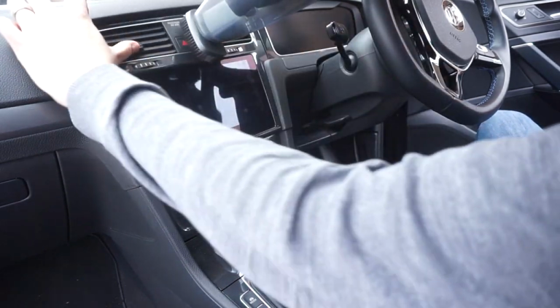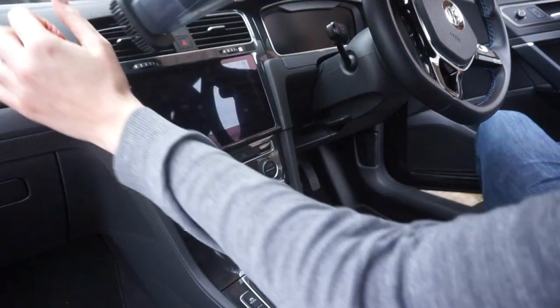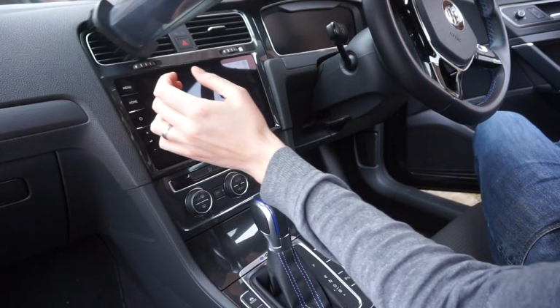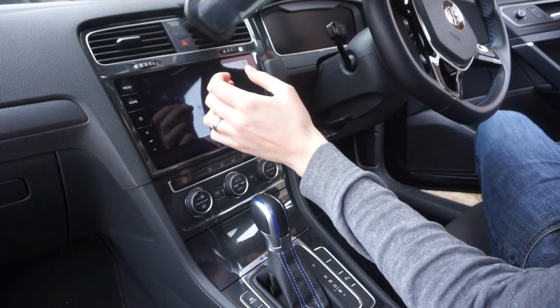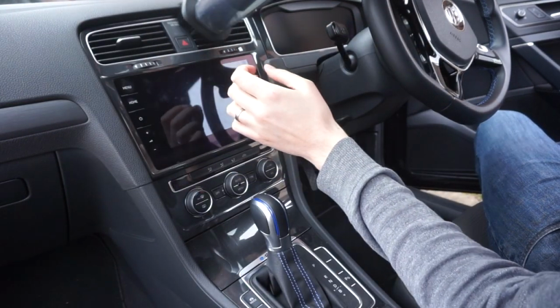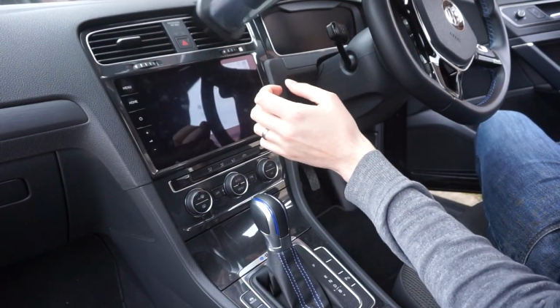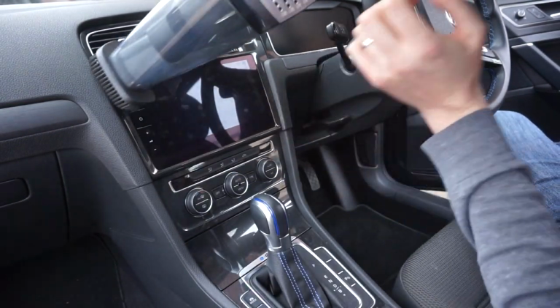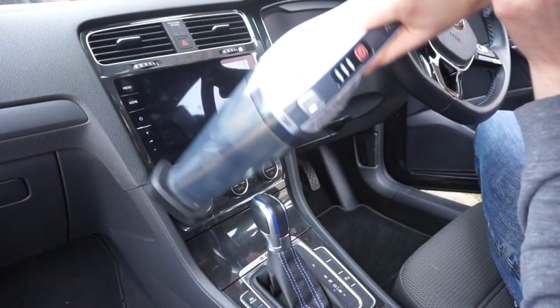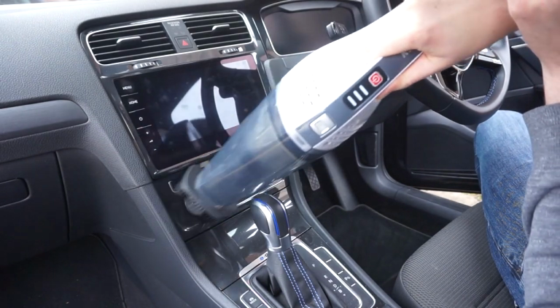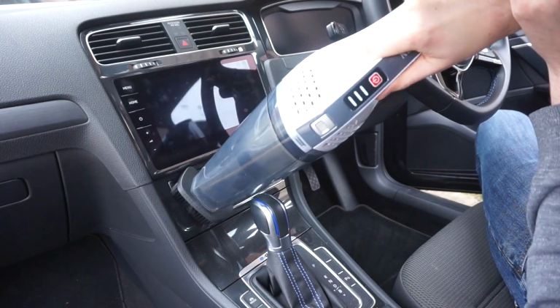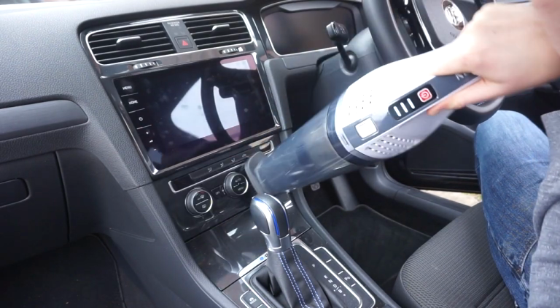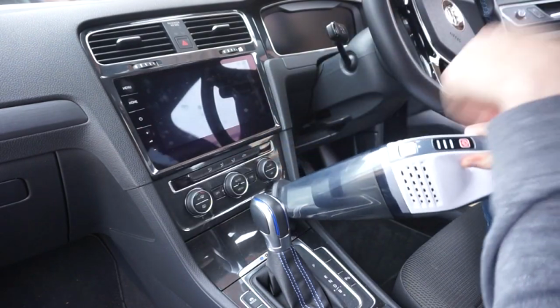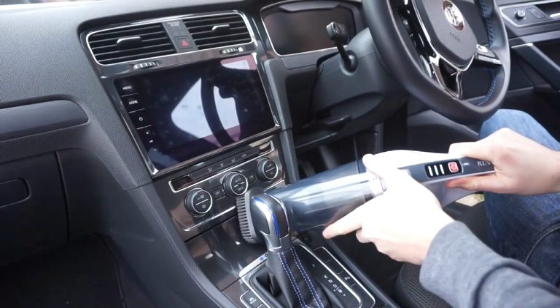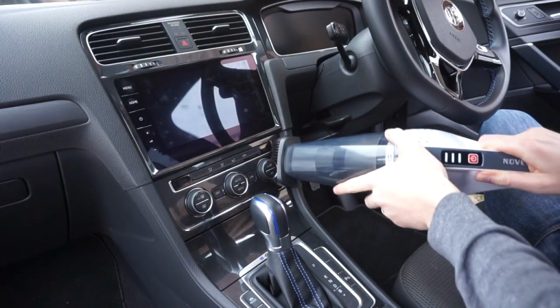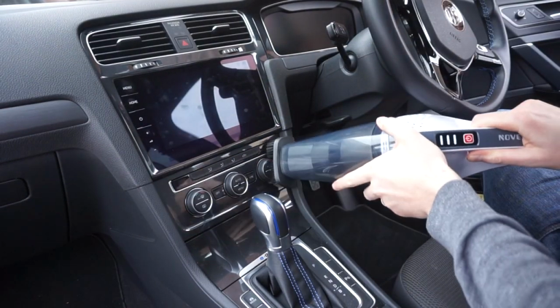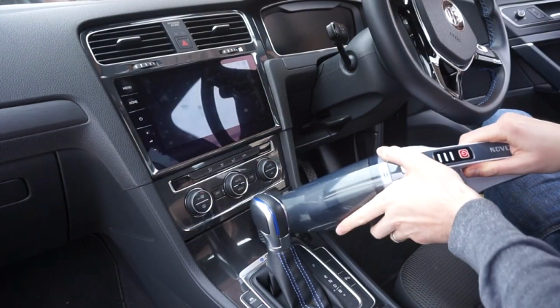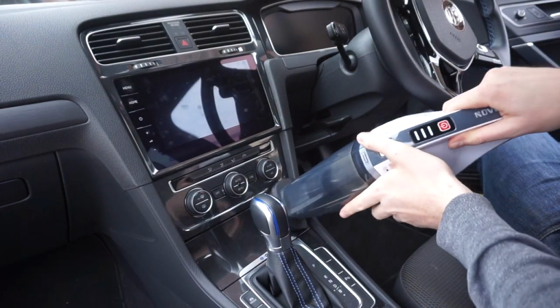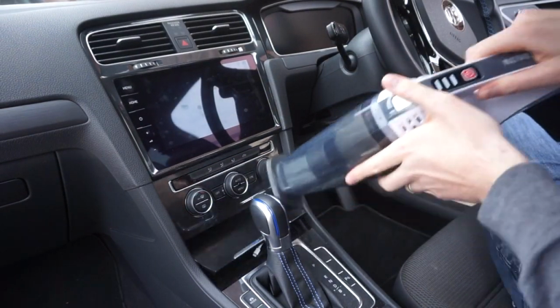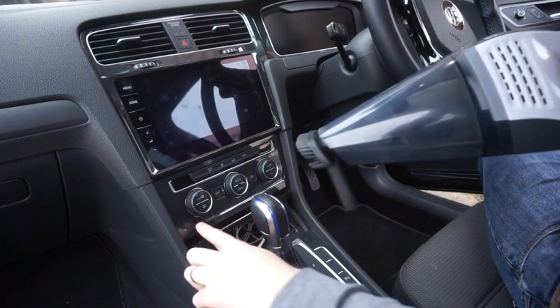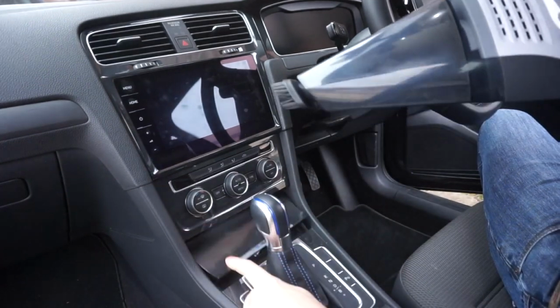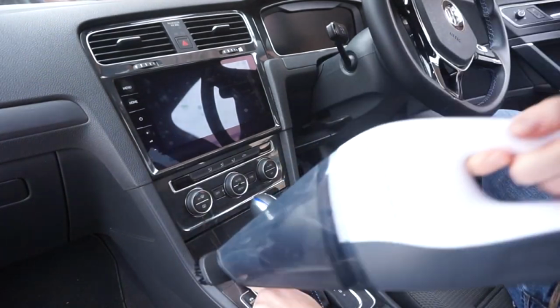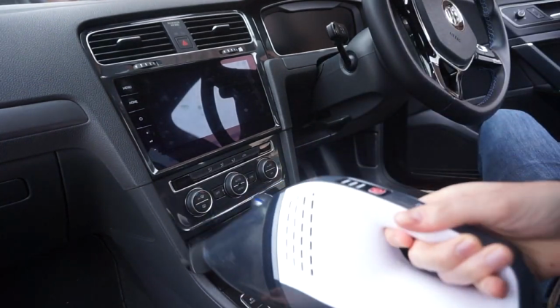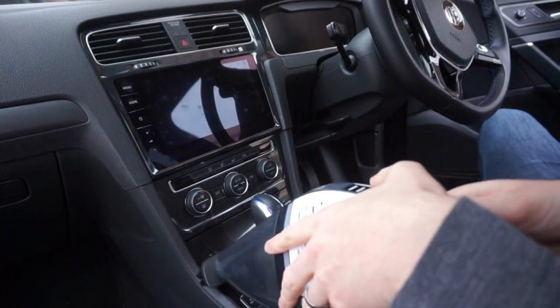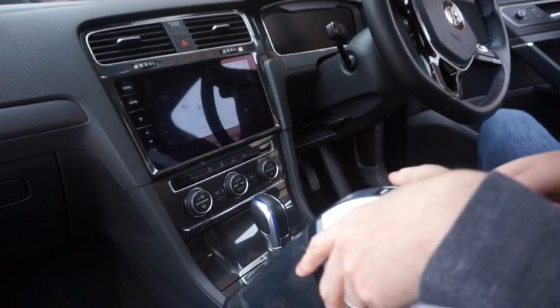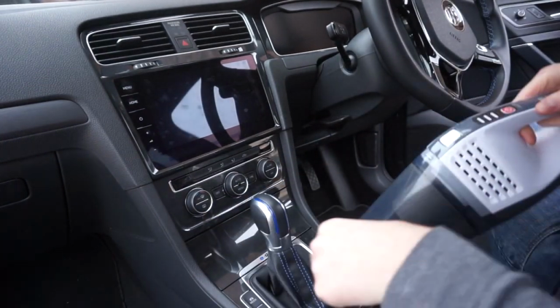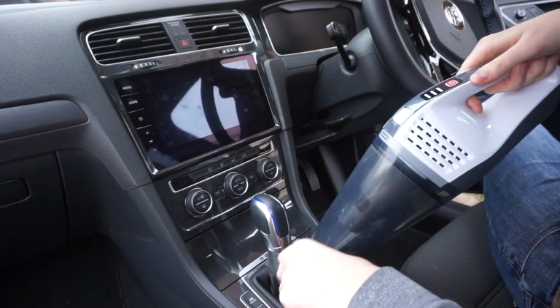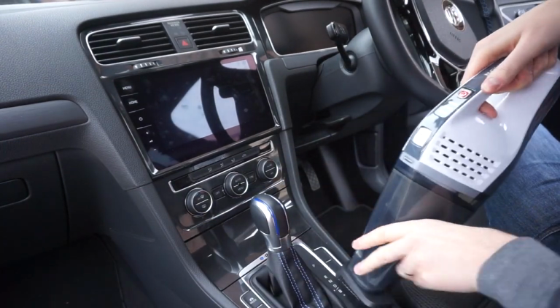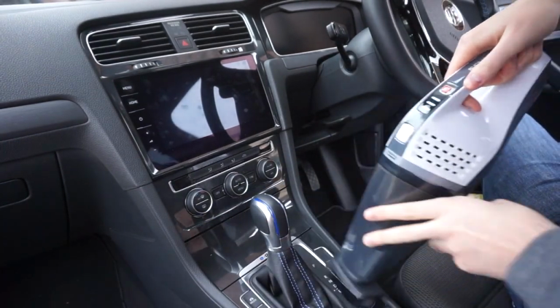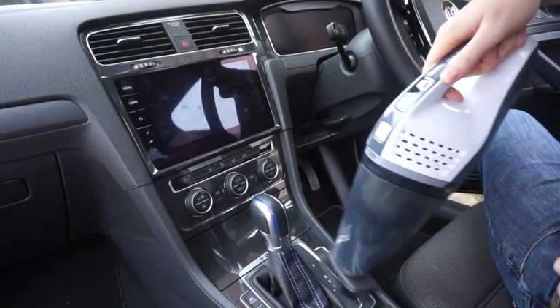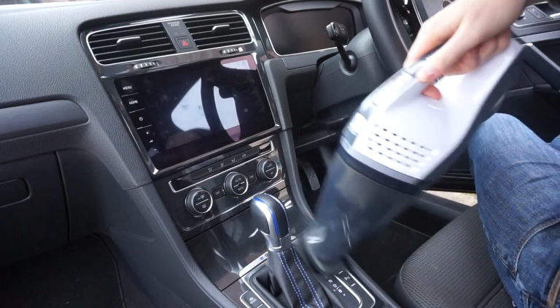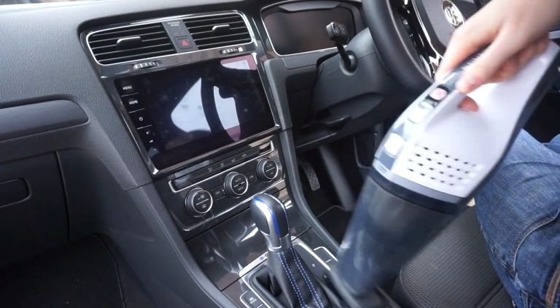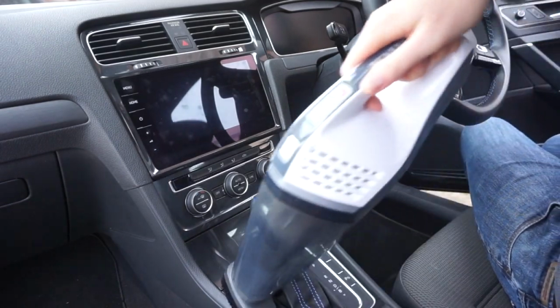The brush tool has done a great job of getting in all the nooks and crannies in my dashboard, in and out of the vents and that kind of thing. You're not going to be able to give the car a thorough valeting with this — I'd recommend a proper vacuum cleaner for that. However, for maintenance, just going over it quickly, this is really useful.